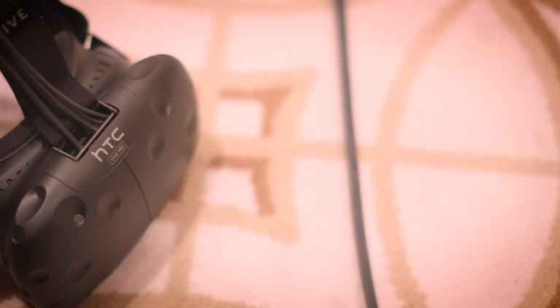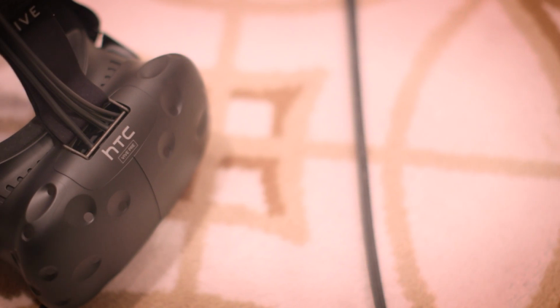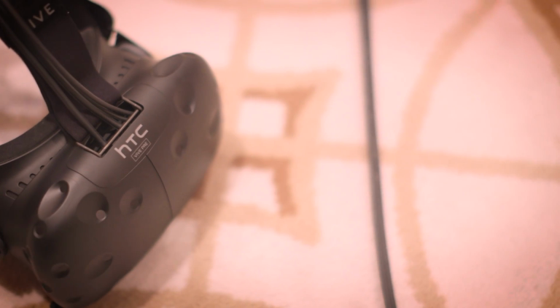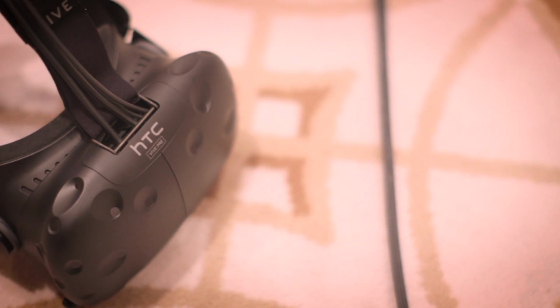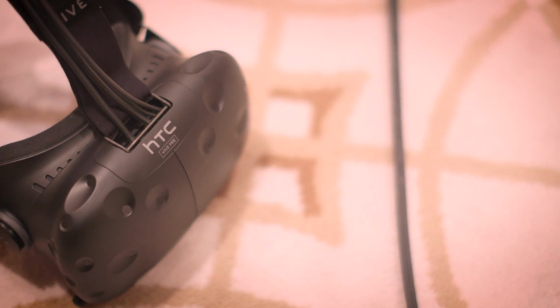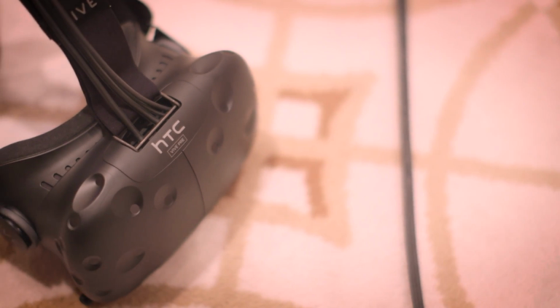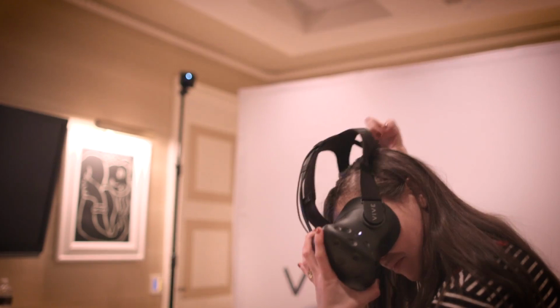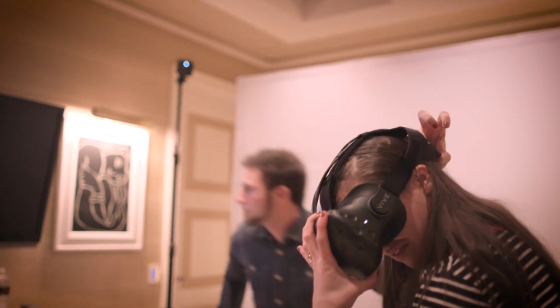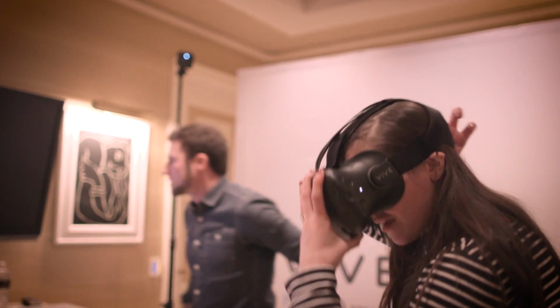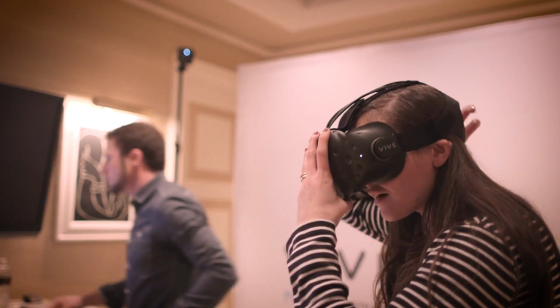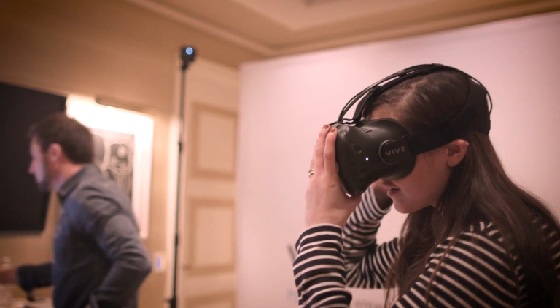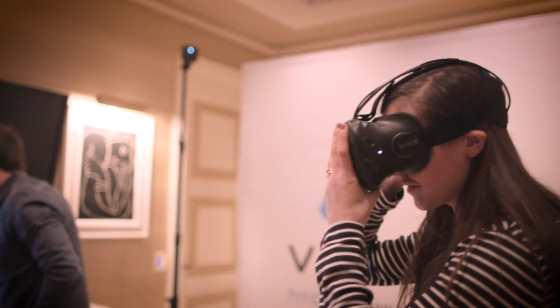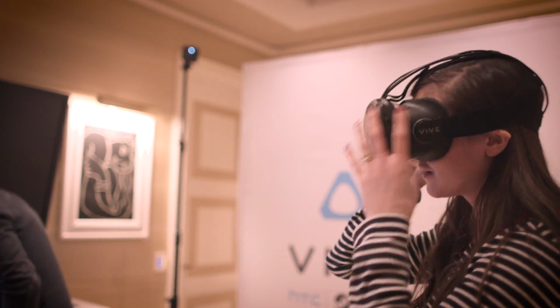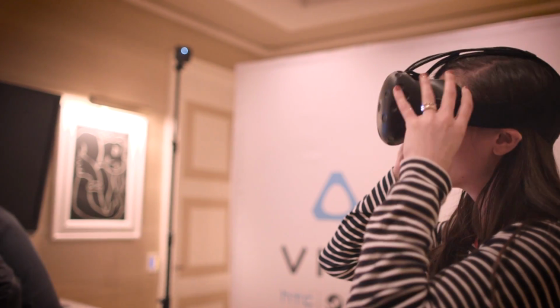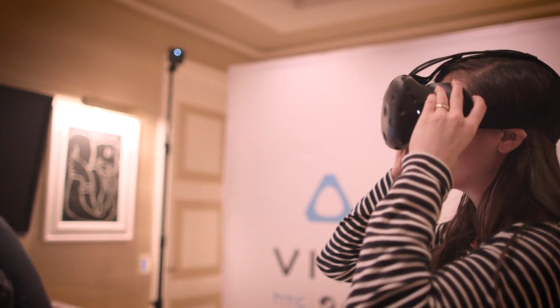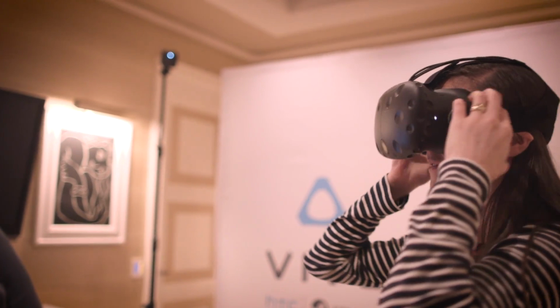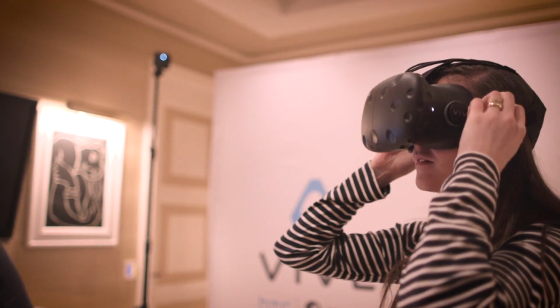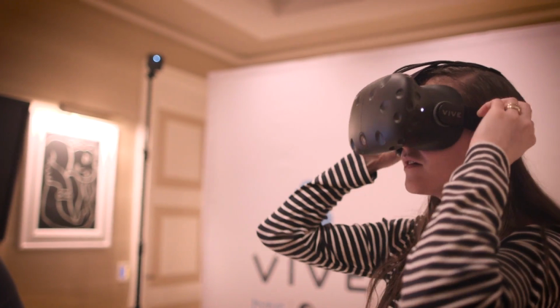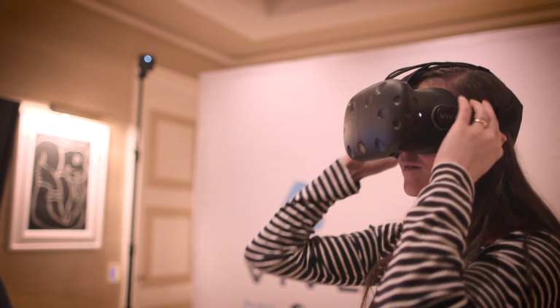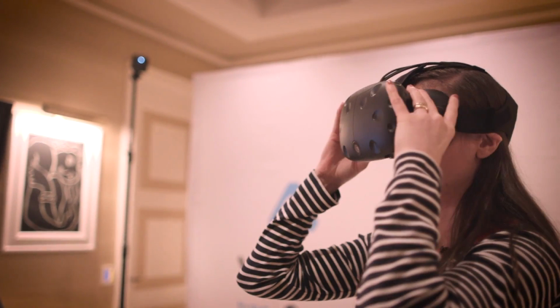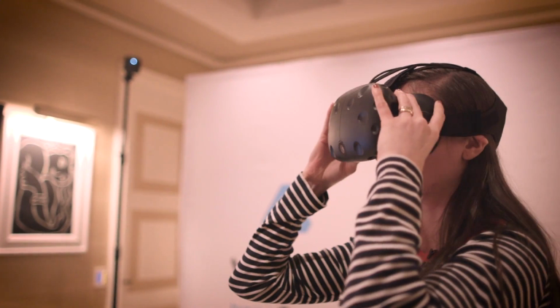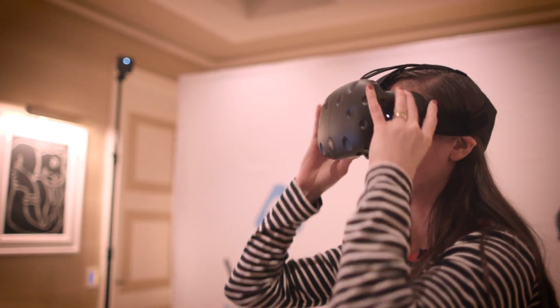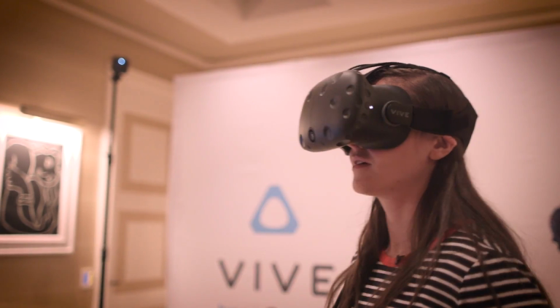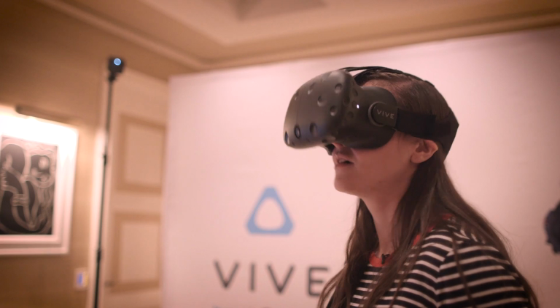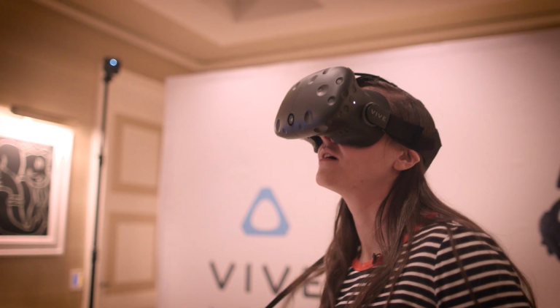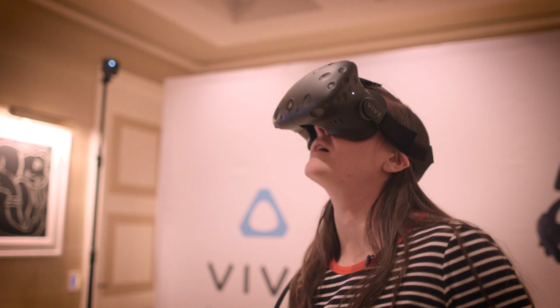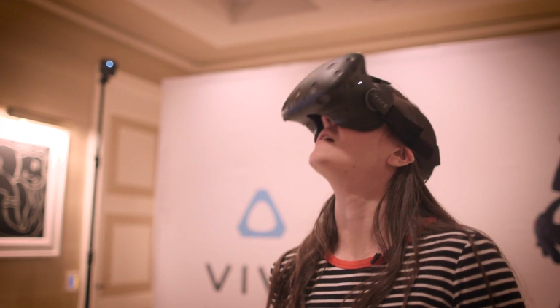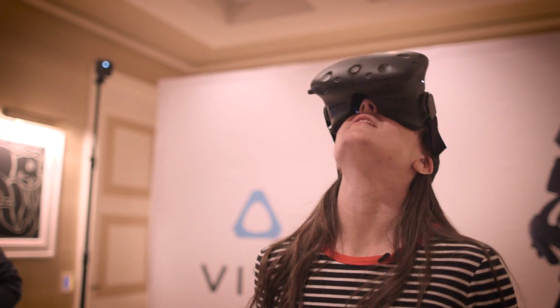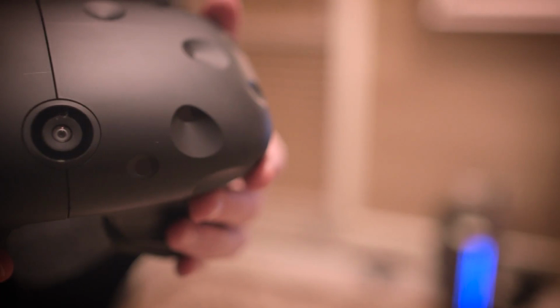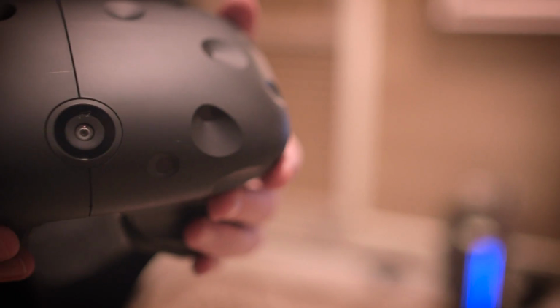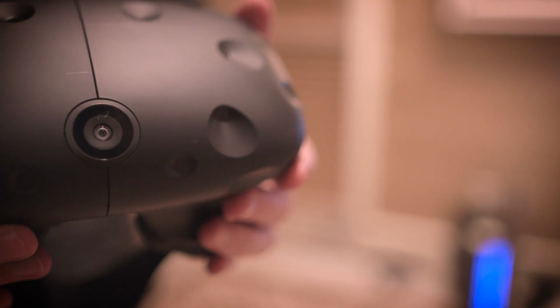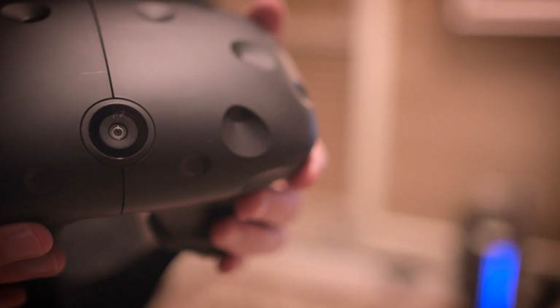The Pre is coming at a weird time. It's only going to be around for a few months before the consumer design of the Vive comes out in April. But there's supposedly a good reason for this — the designers came up with a big new feature that they wanted to put in.